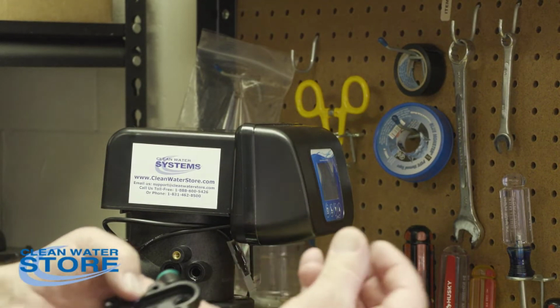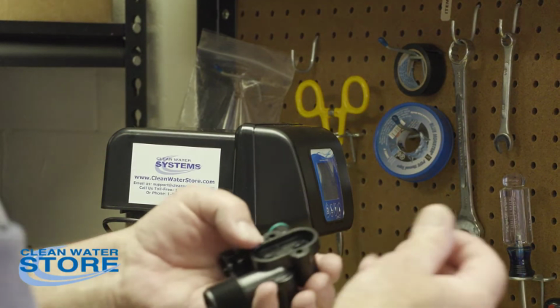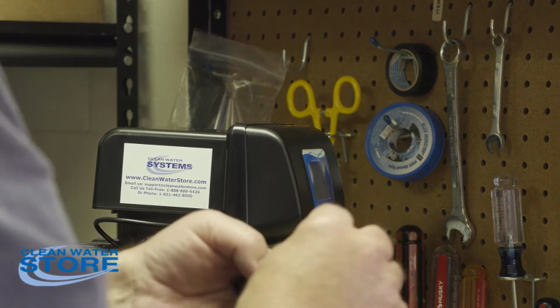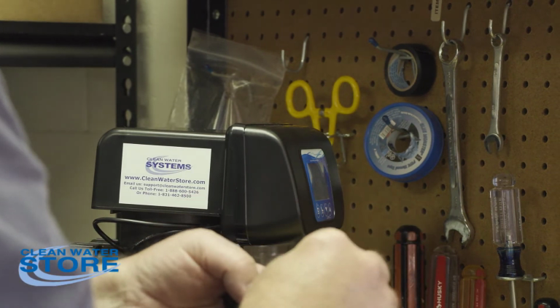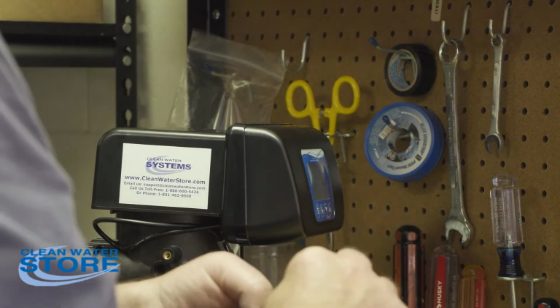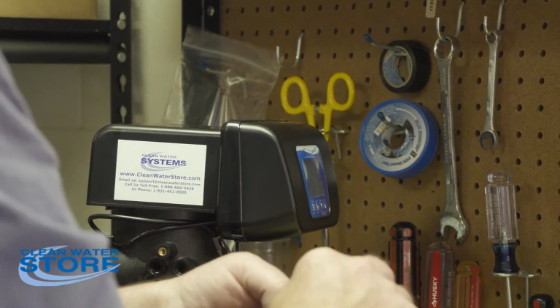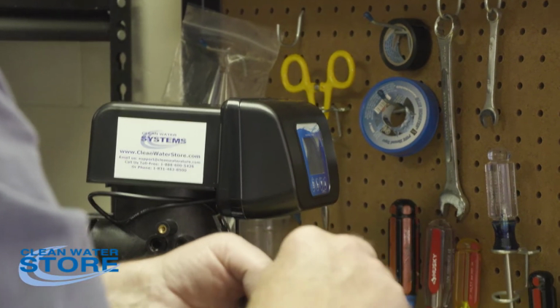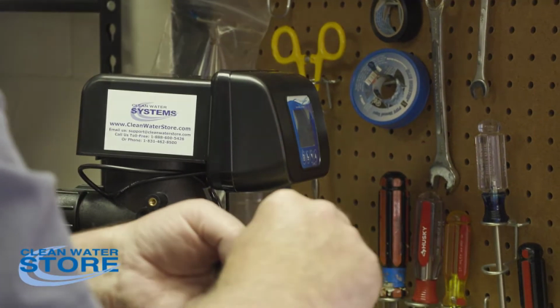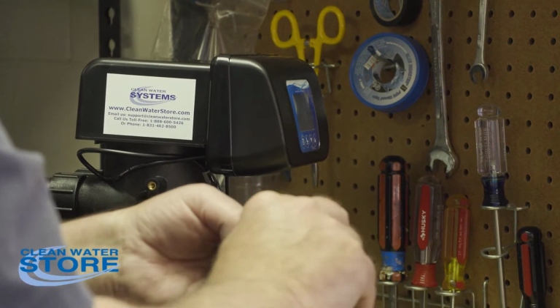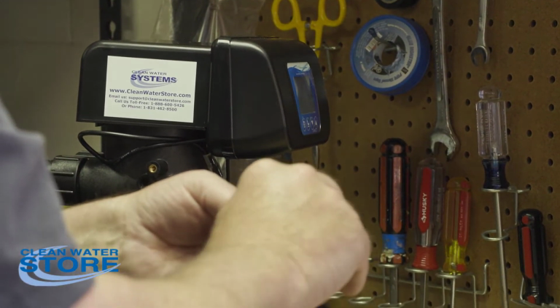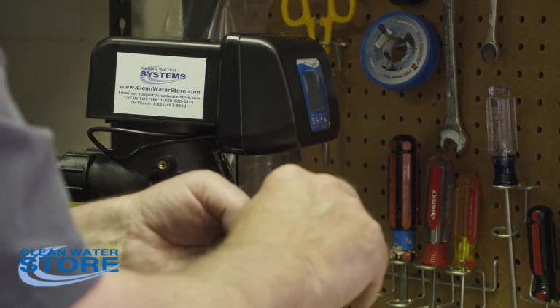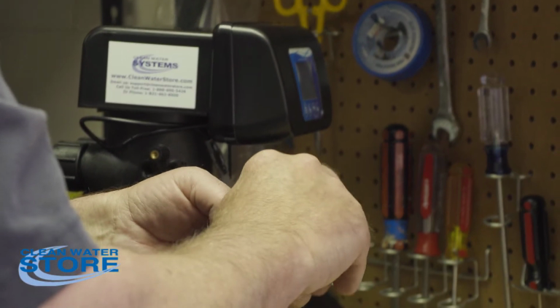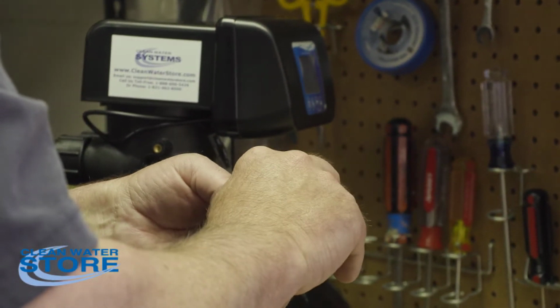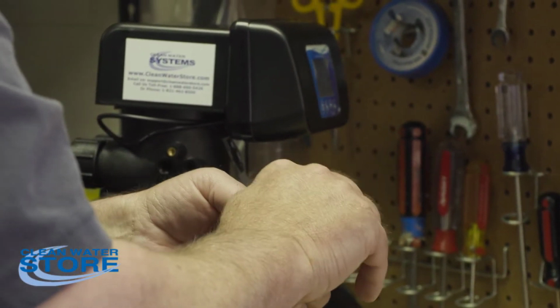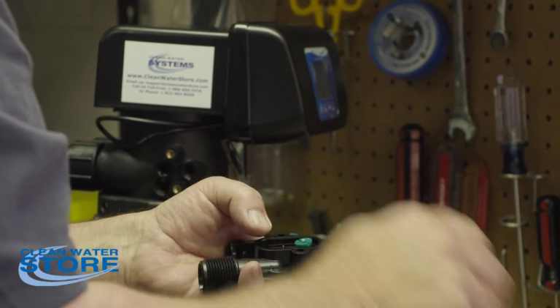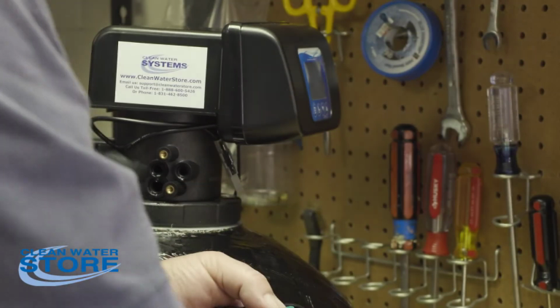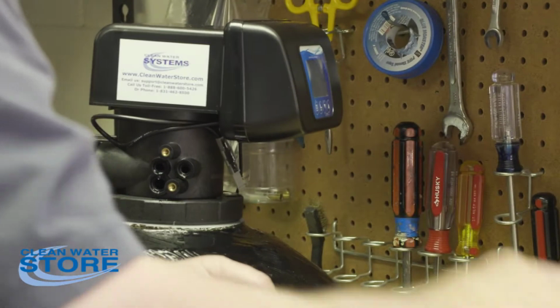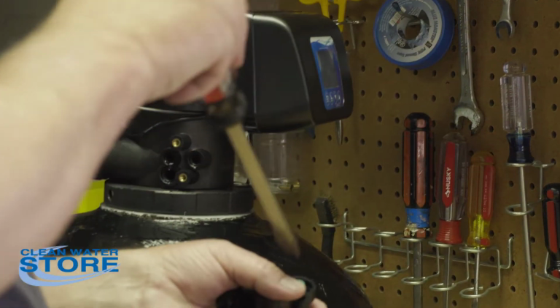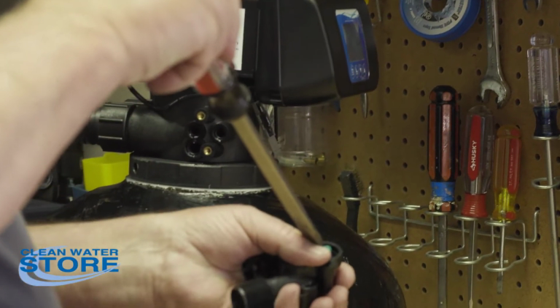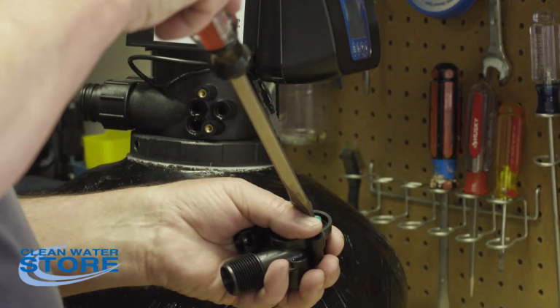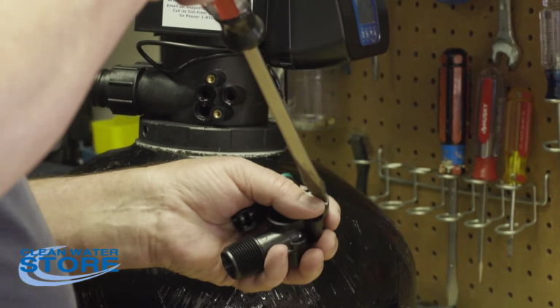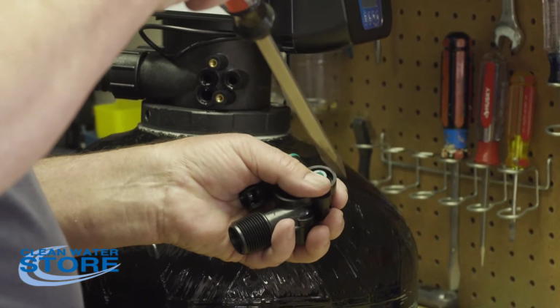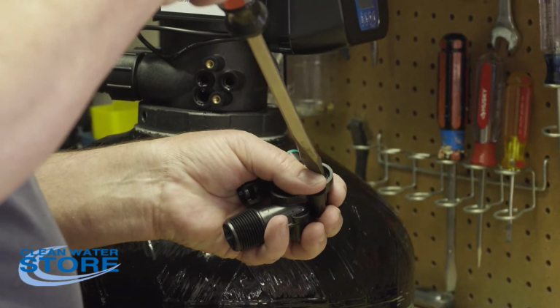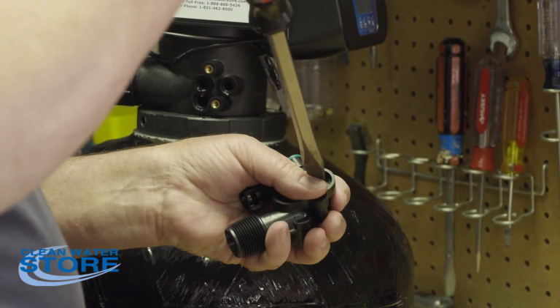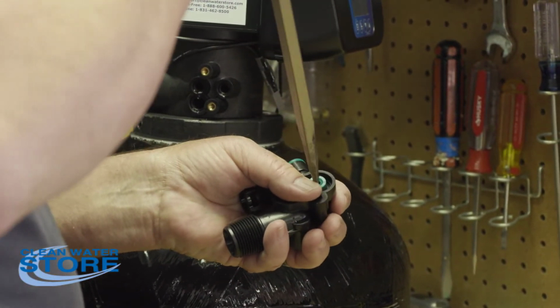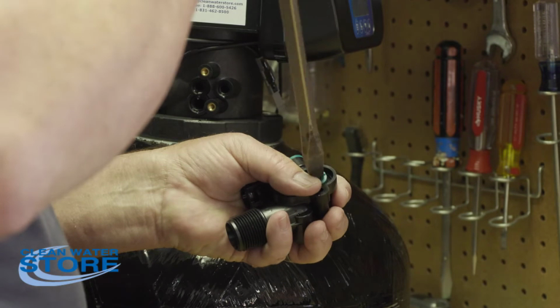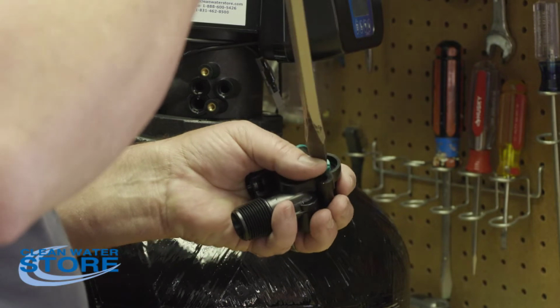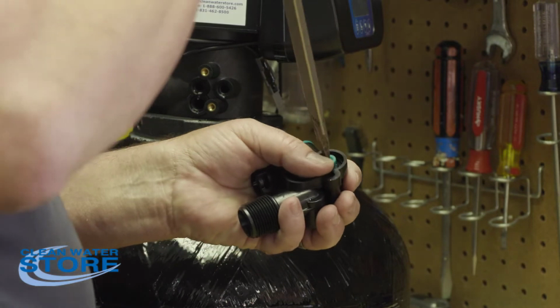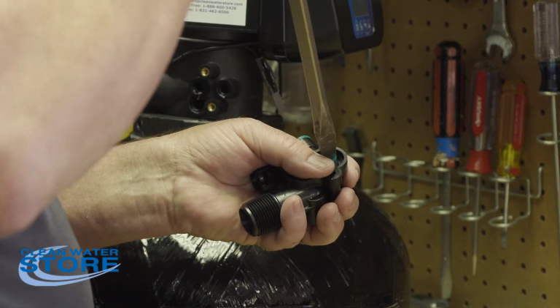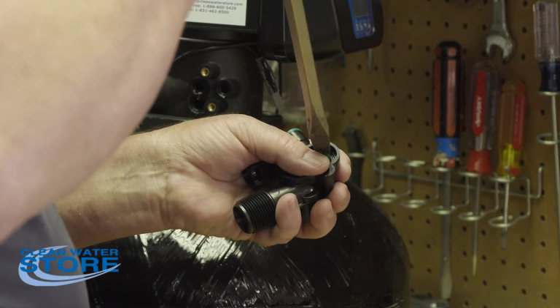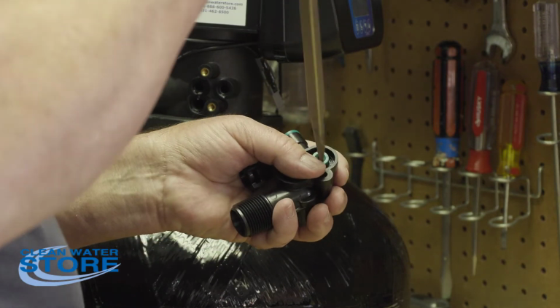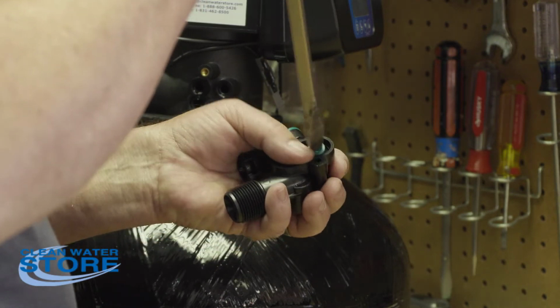Now we're going to install the injector nozzle. A large screwdriver is used here because it's a big surface, but you don't need to over-tighten it — just snug it in there. These are plastic parts.